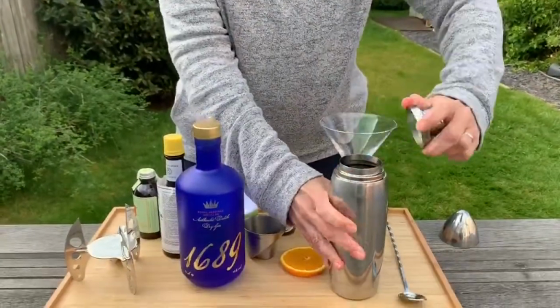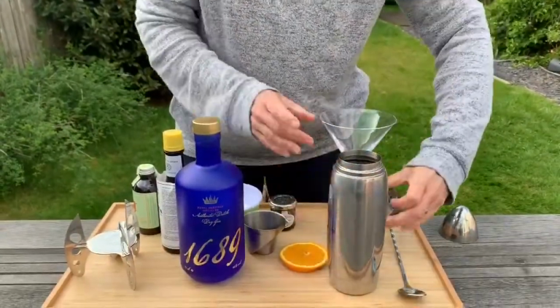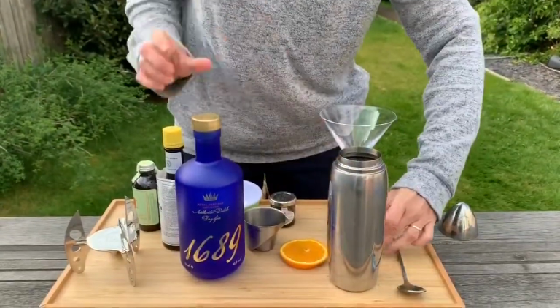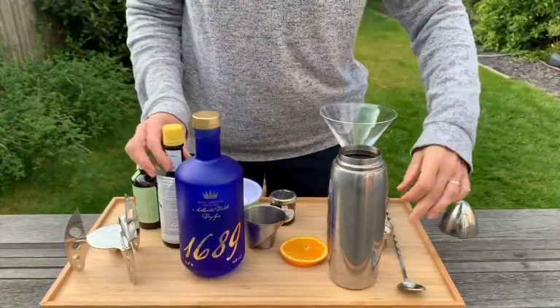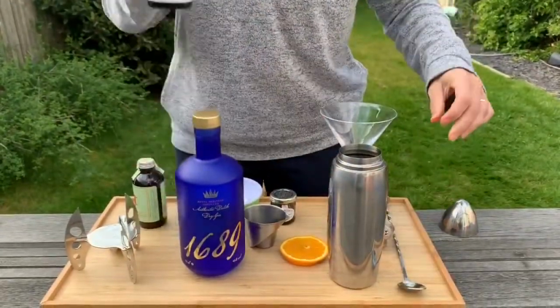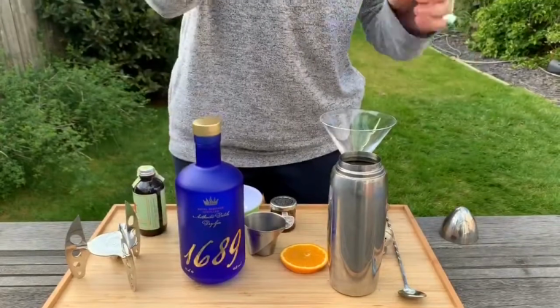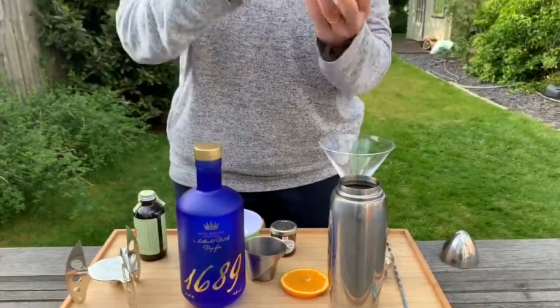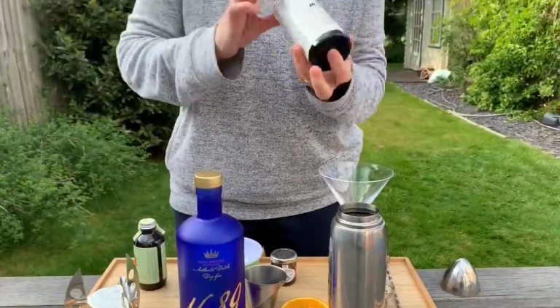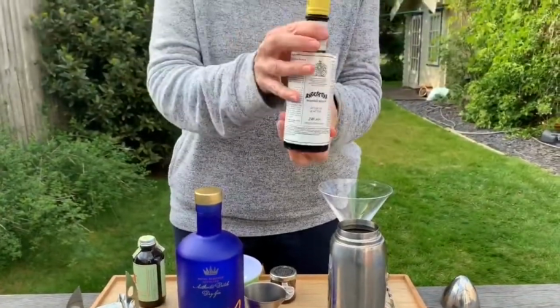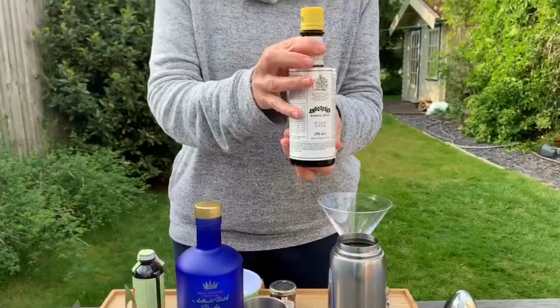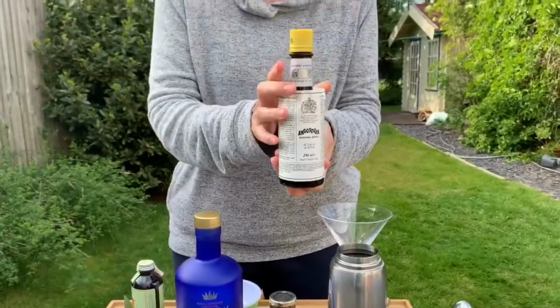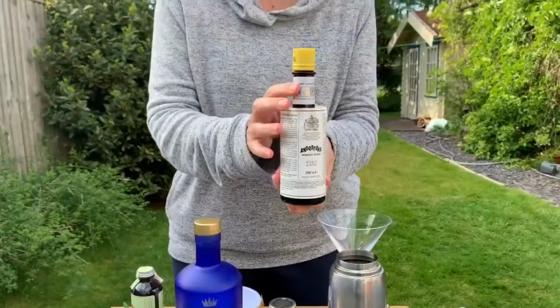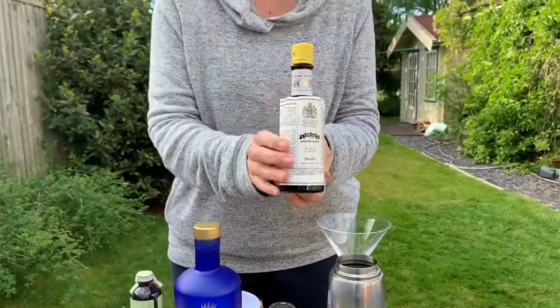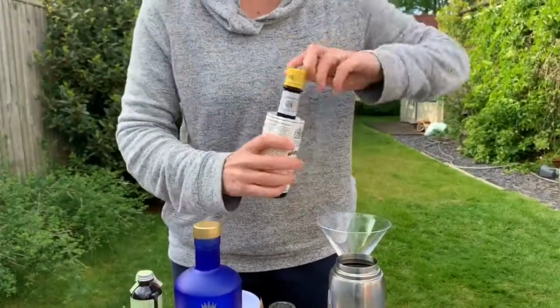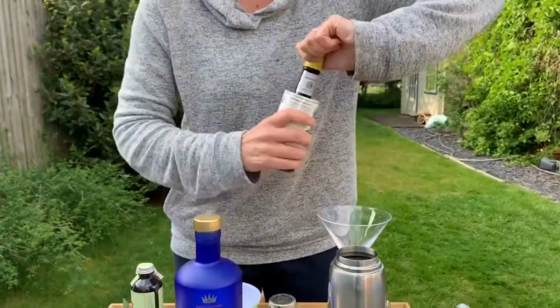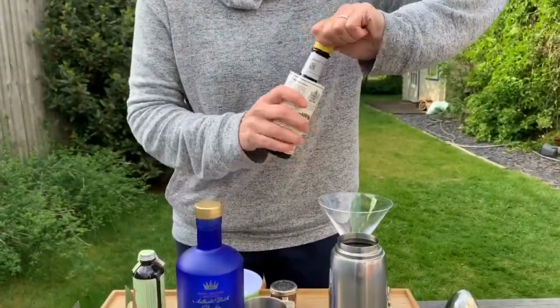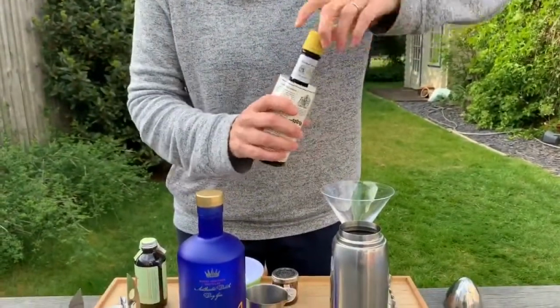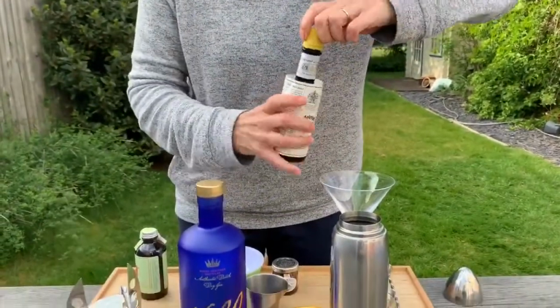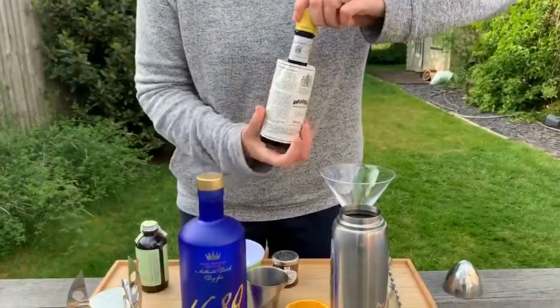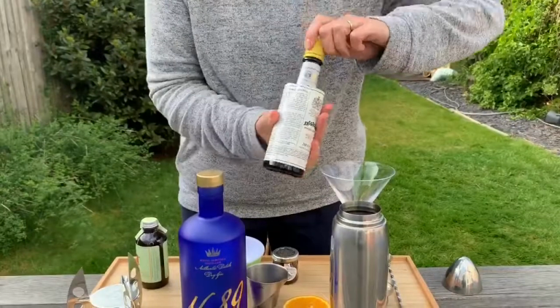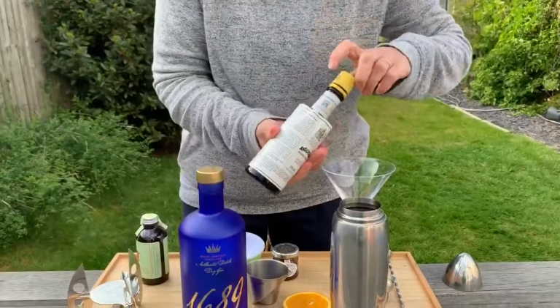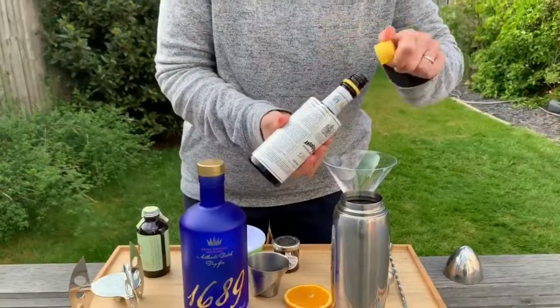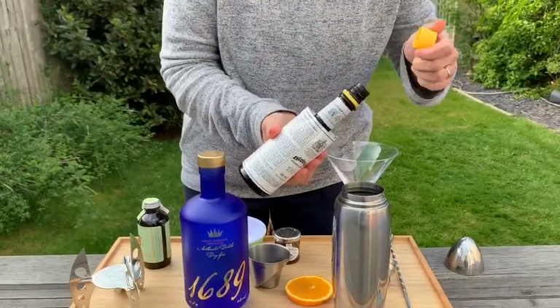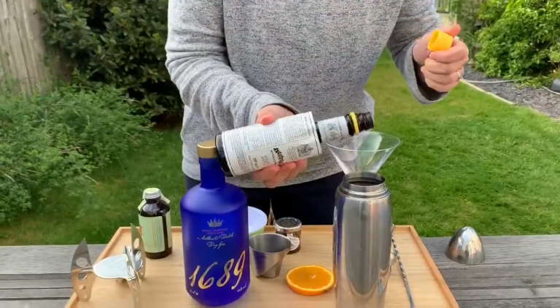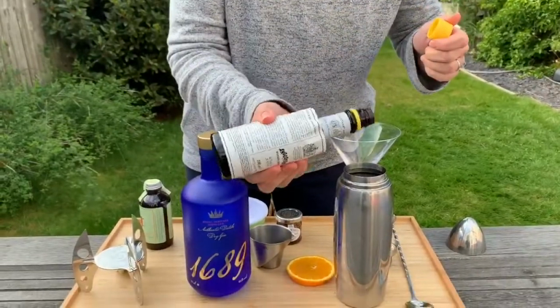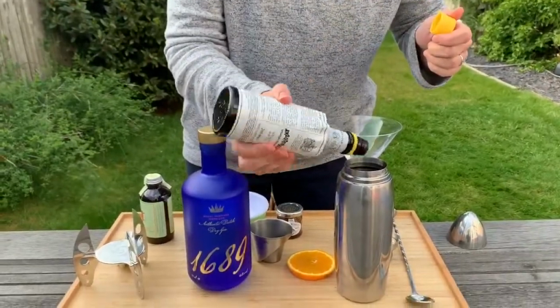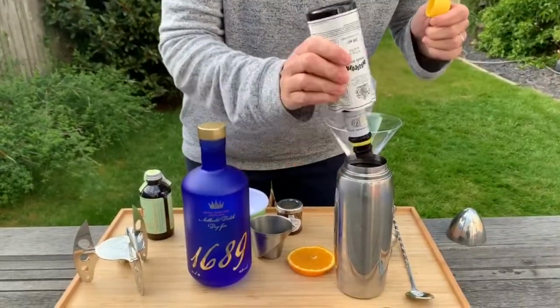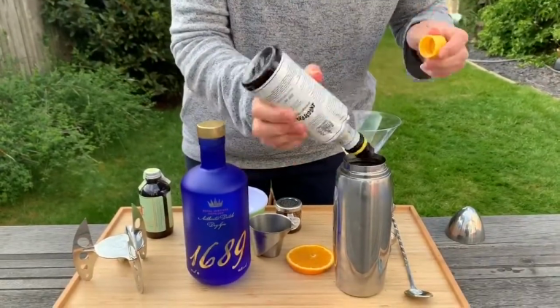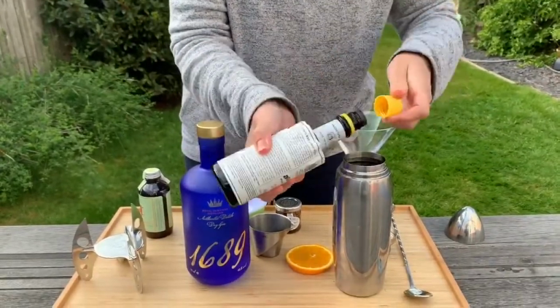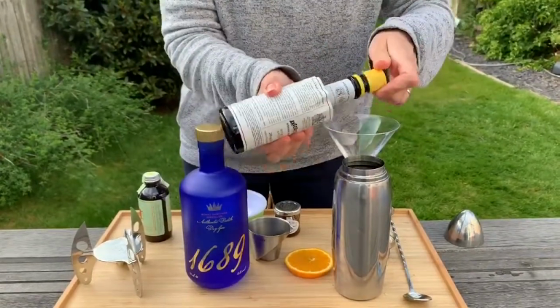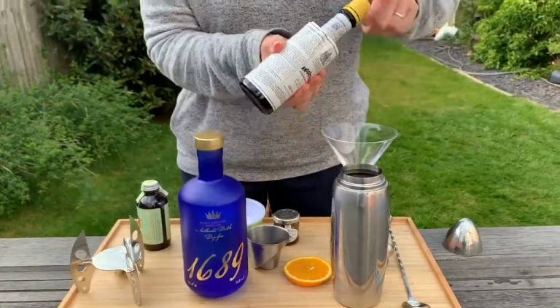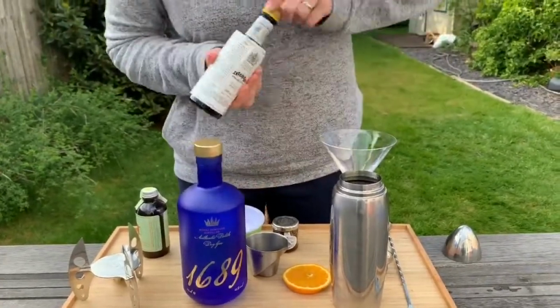Okay, now before we serve we add a good old dash of Angostura bitters. You could use the orange bitters I think as well — that would be really nice in this. There we go, good old dash of that.